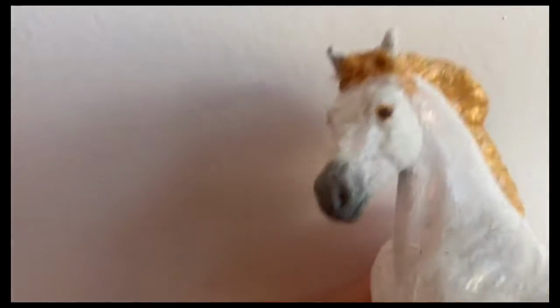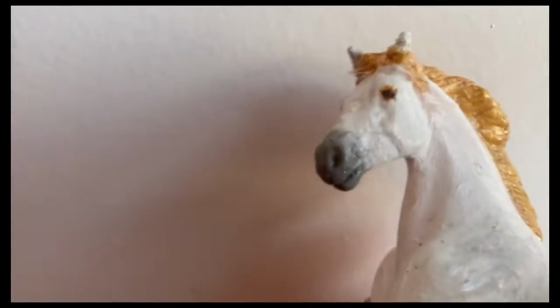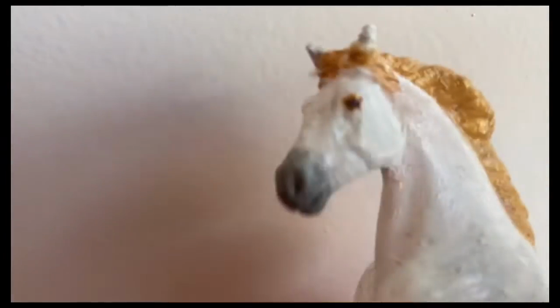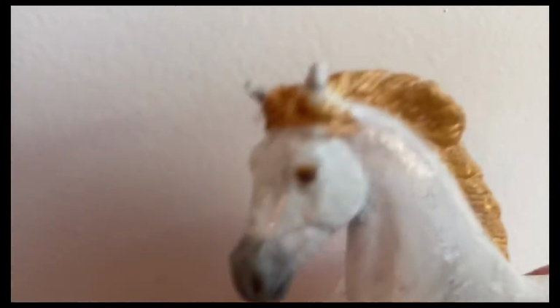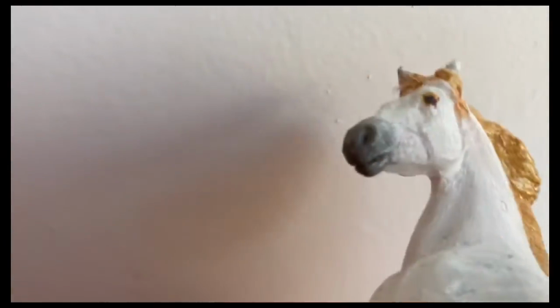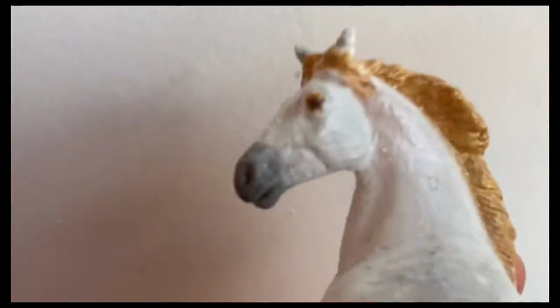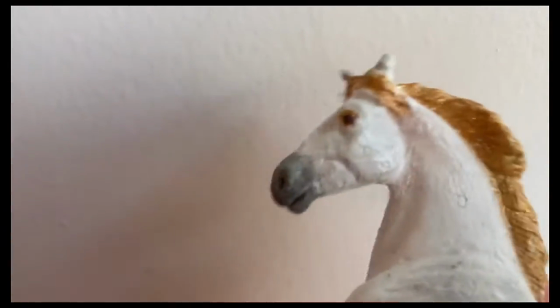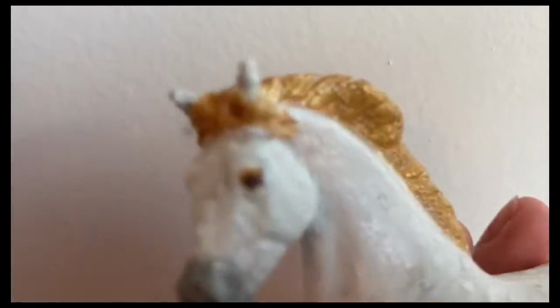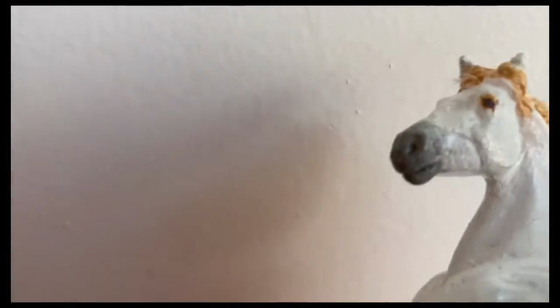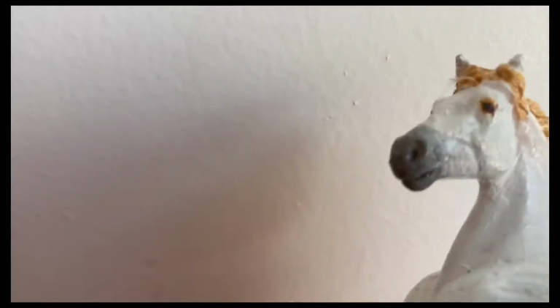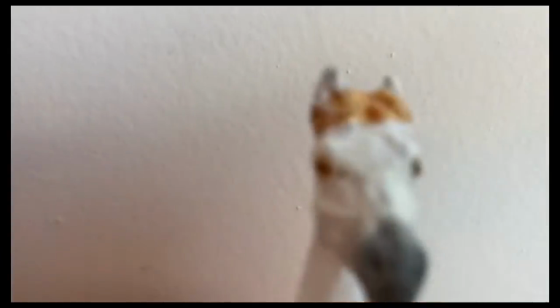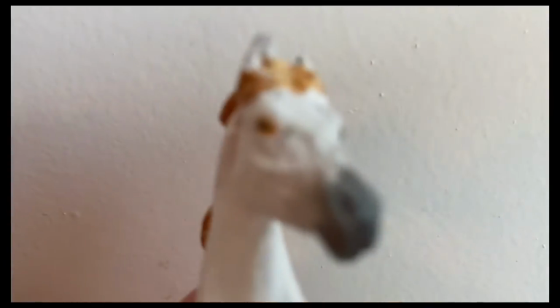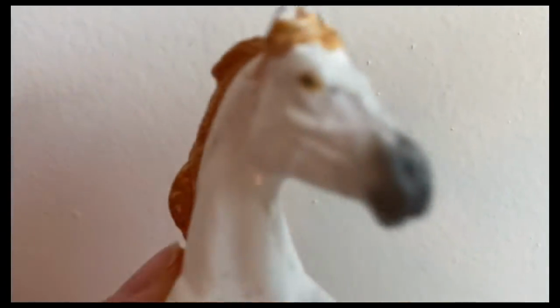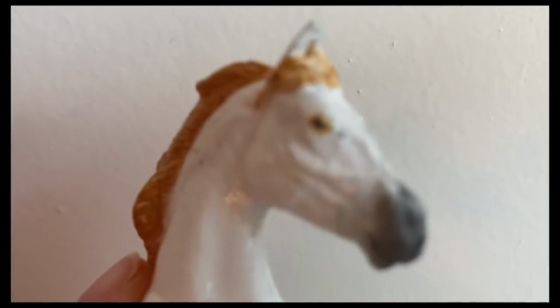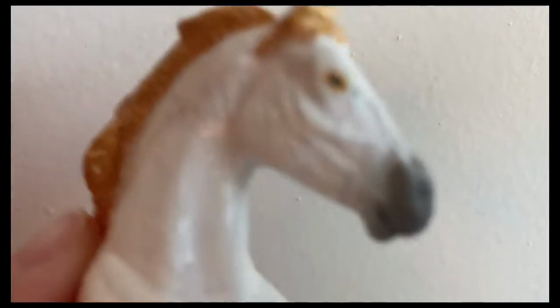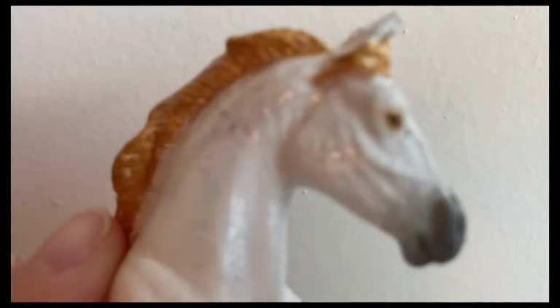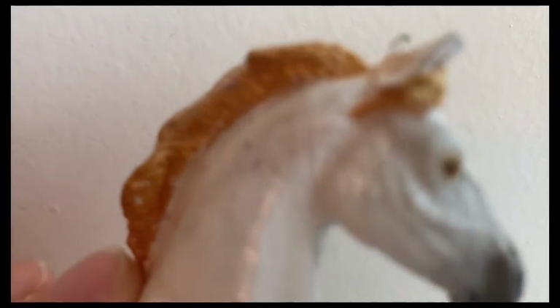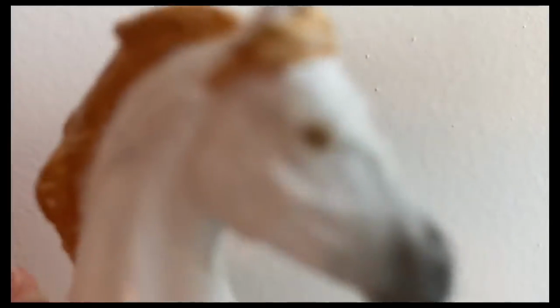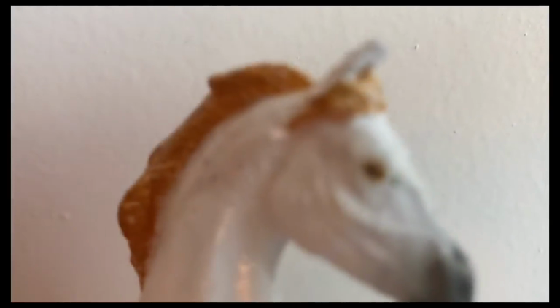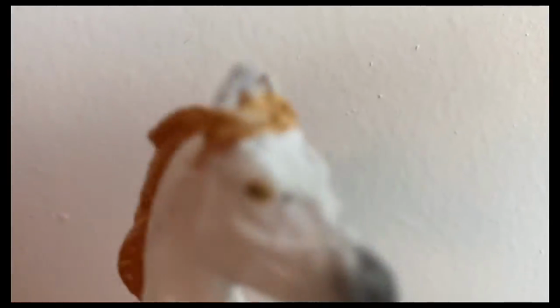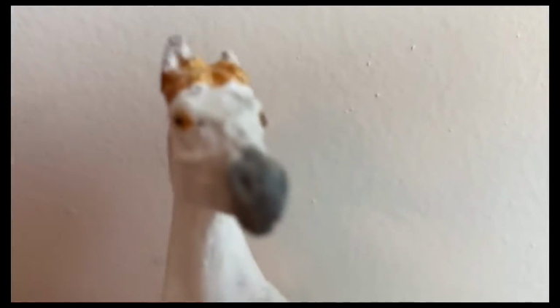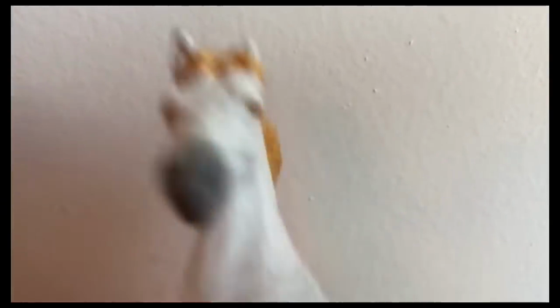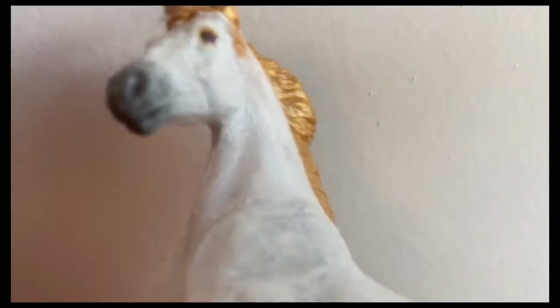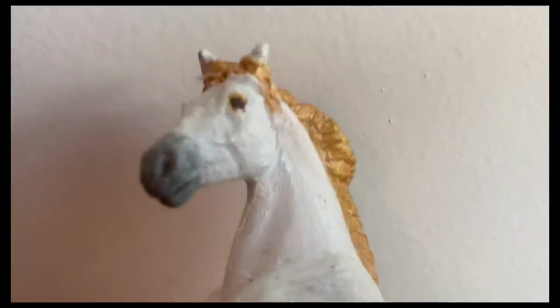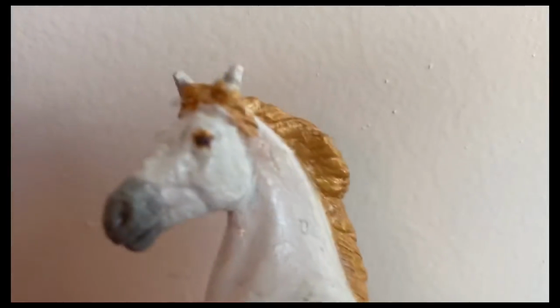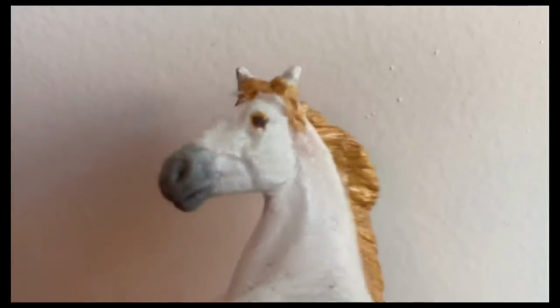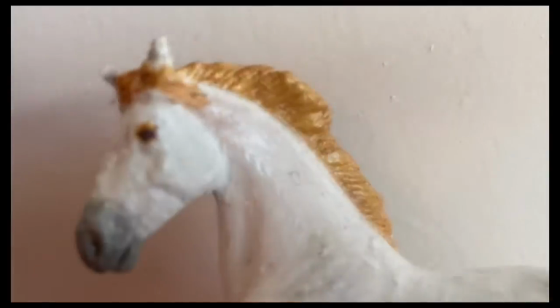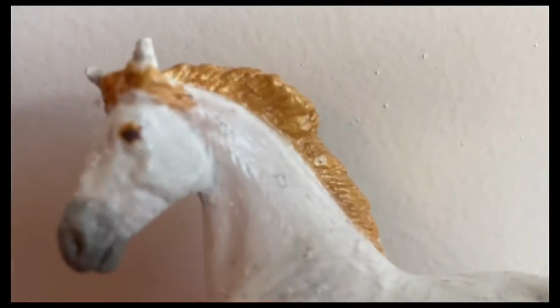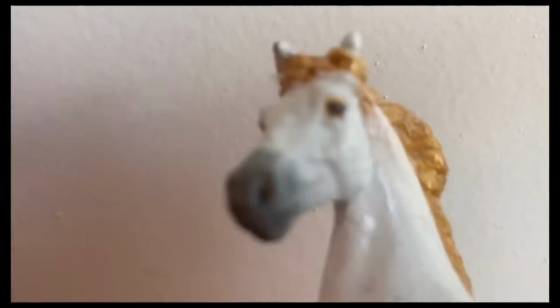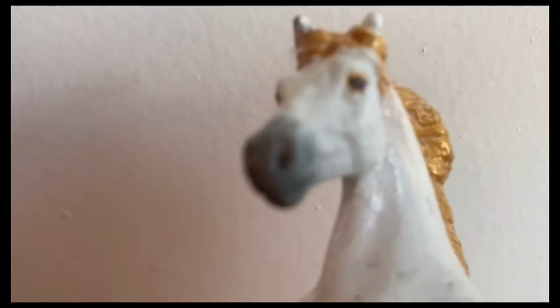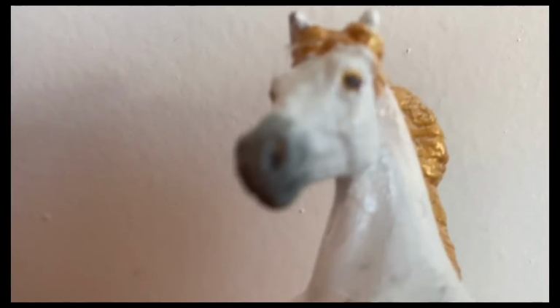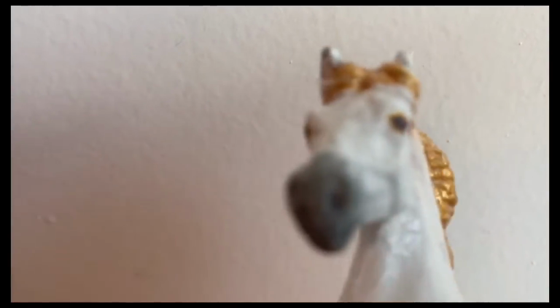Hi everyone, welcome back to my channel. In this video I celebrate some 400 subscribers. I'm going to be repainting a toy horse that I have to look like this one. Let's get started.